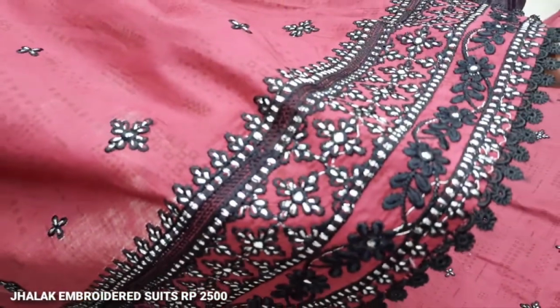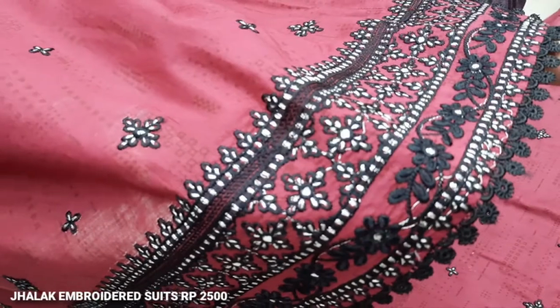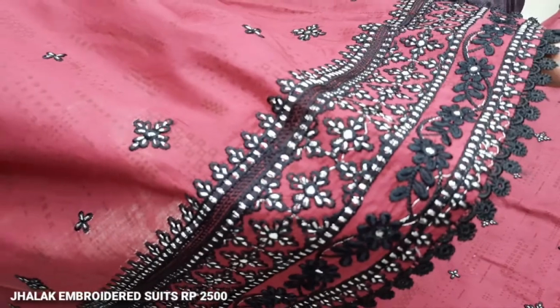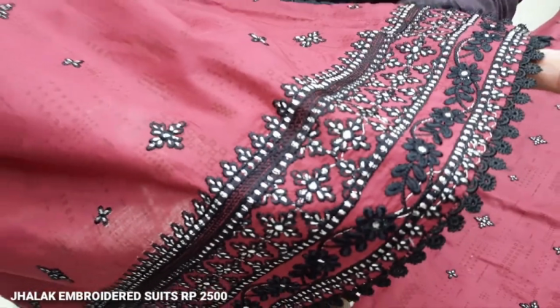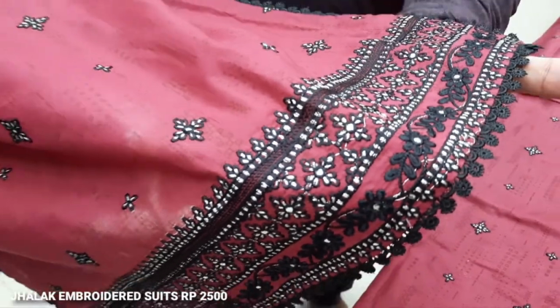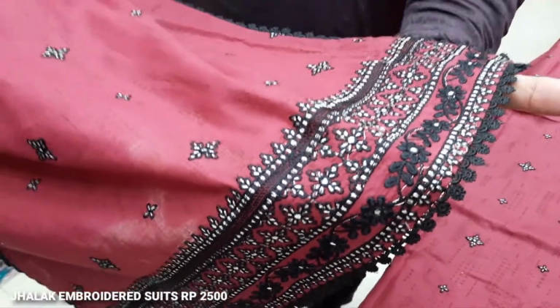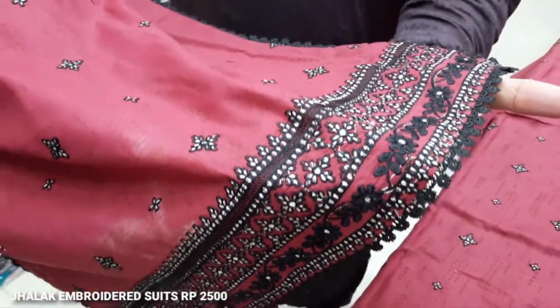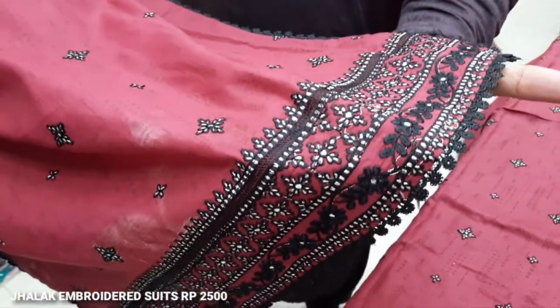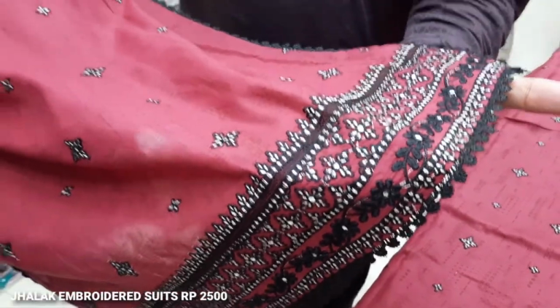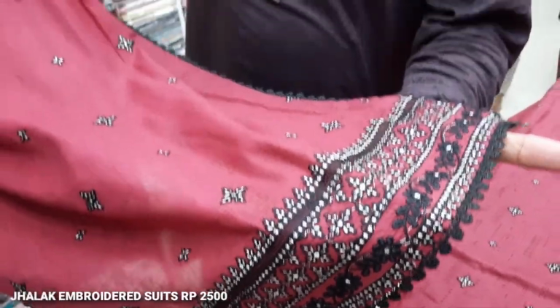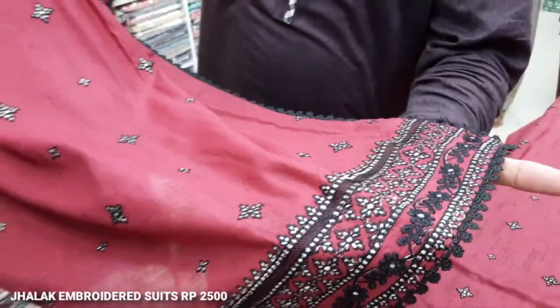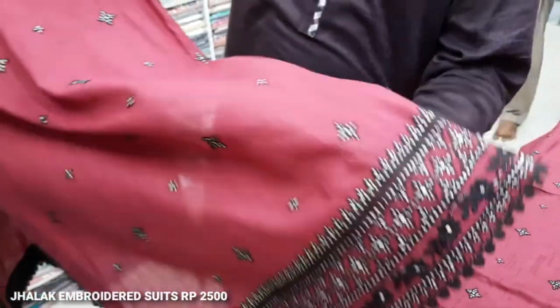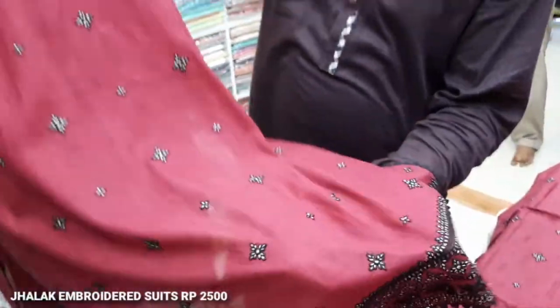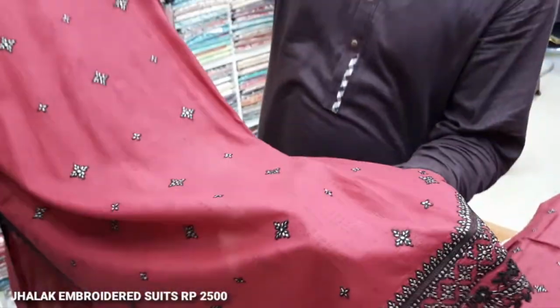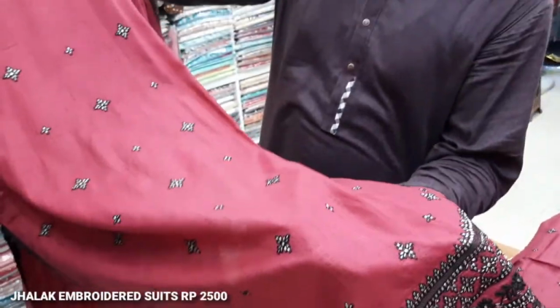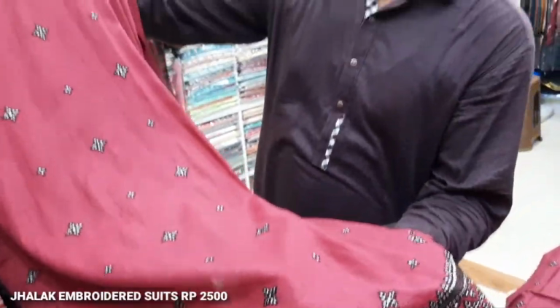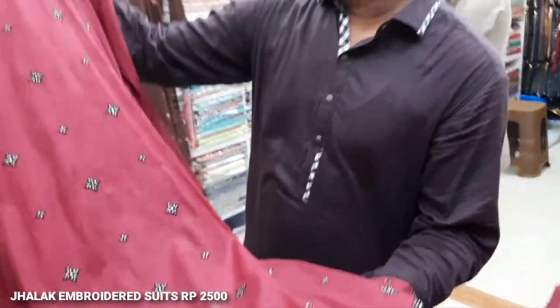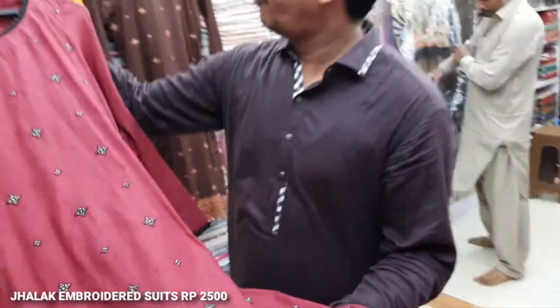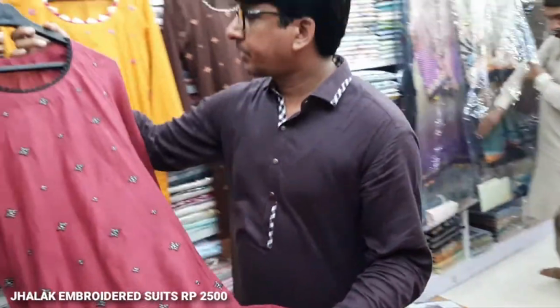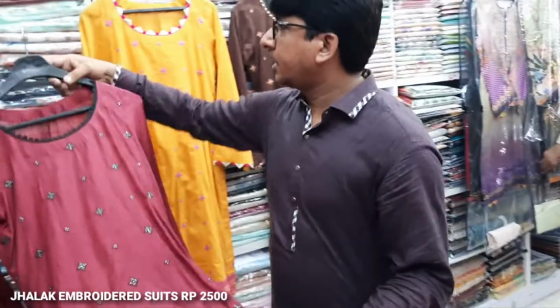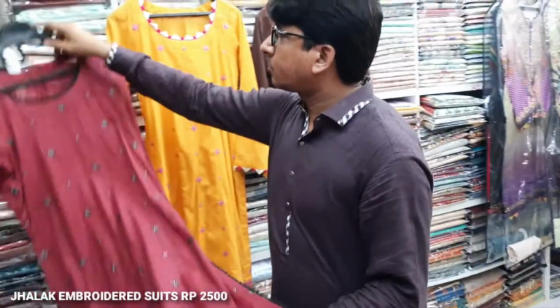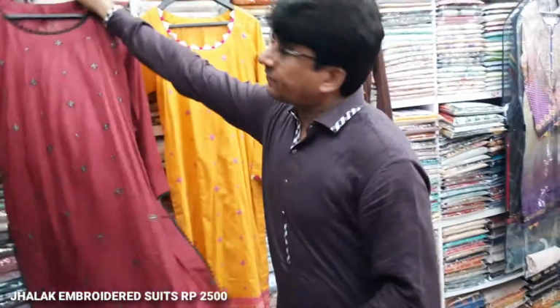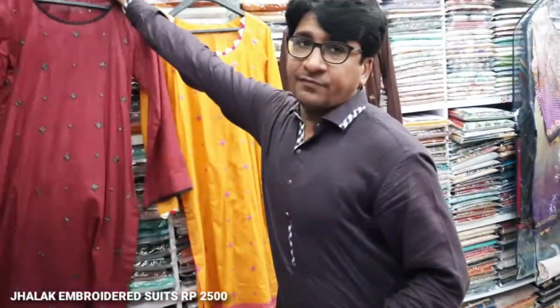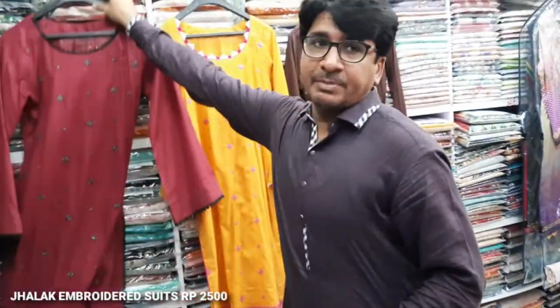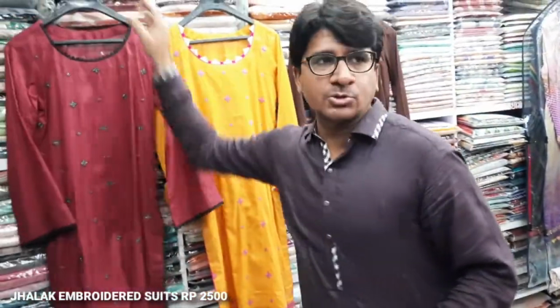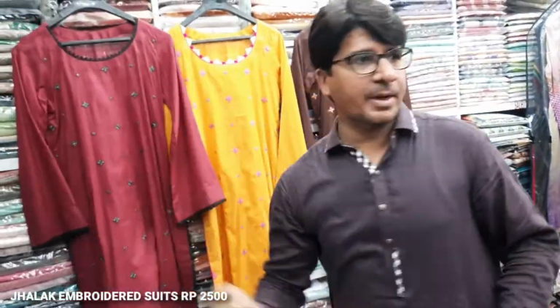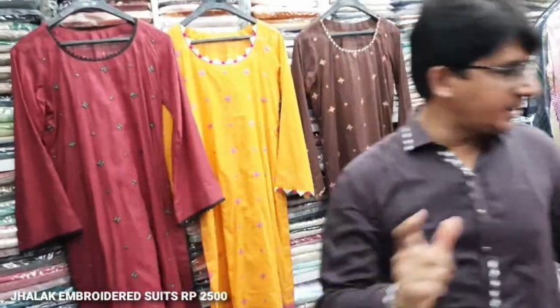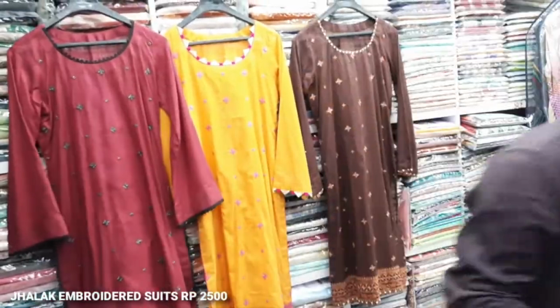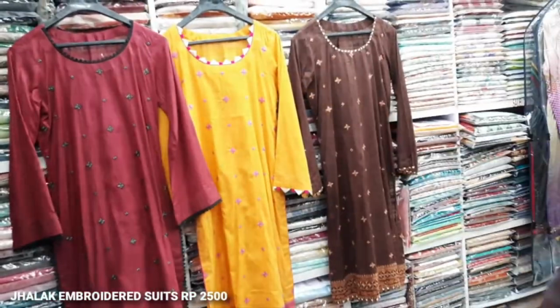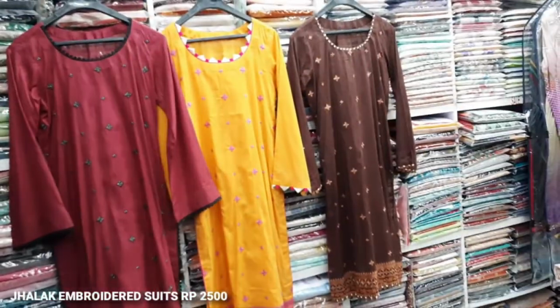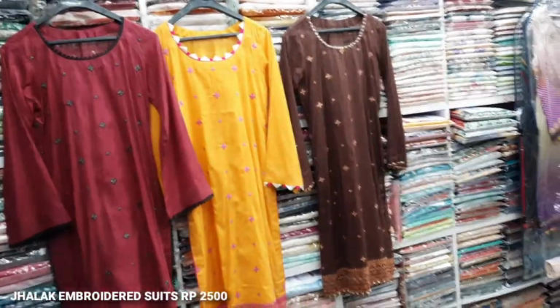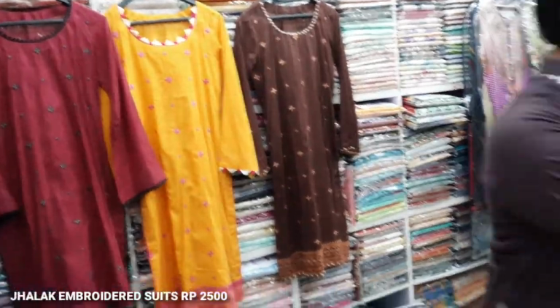Is this the Traderware? Yes, the Traderware. This is the Traderware. And the cost of this? This is £25,000.